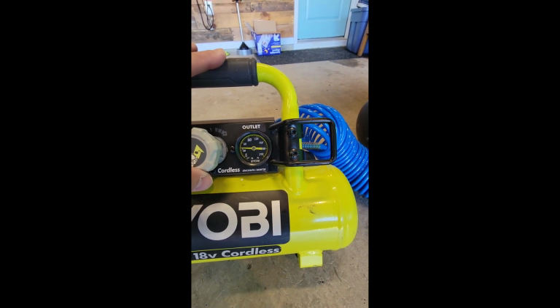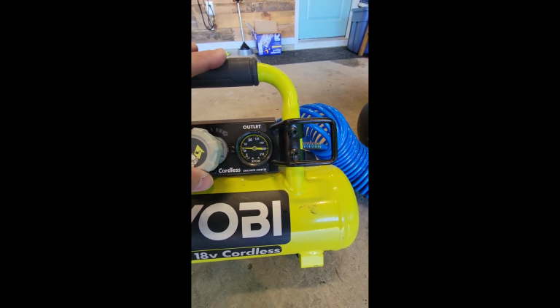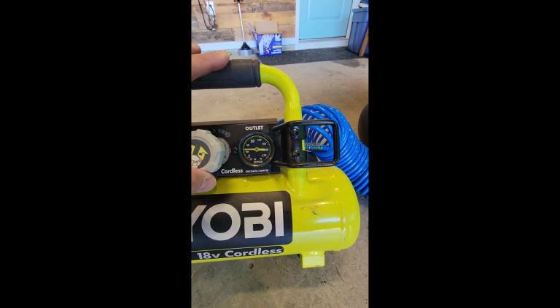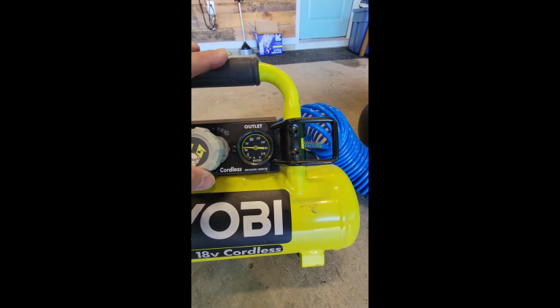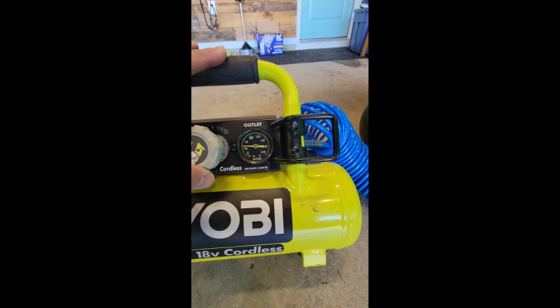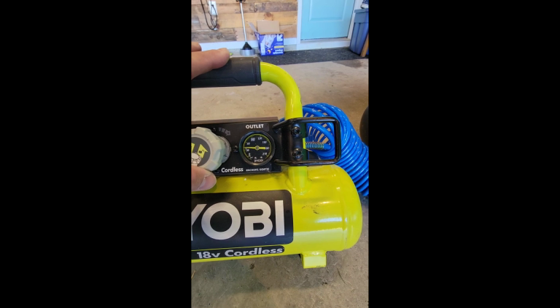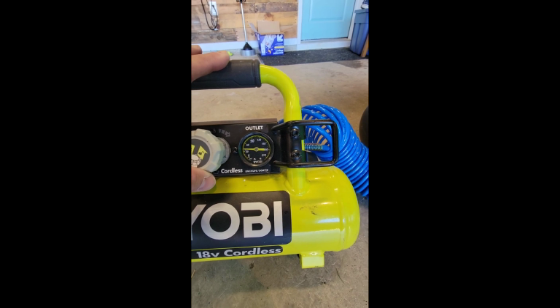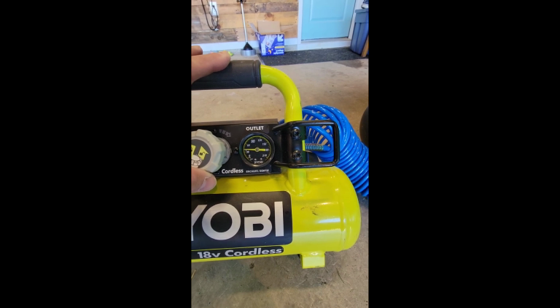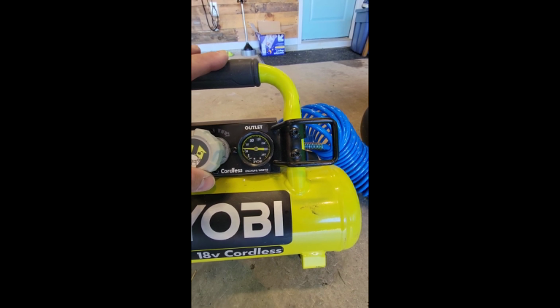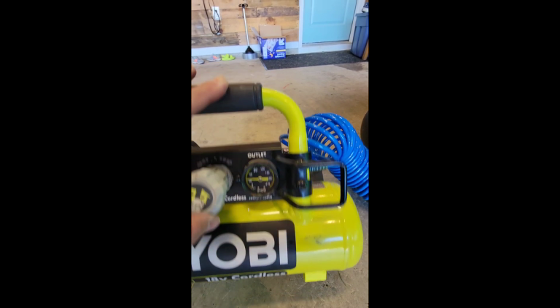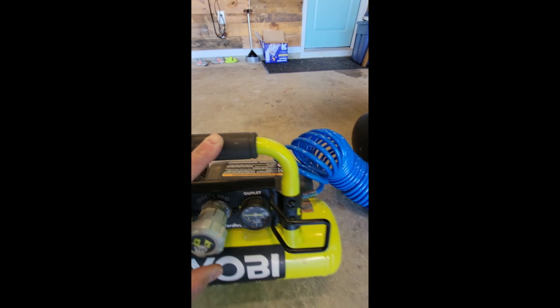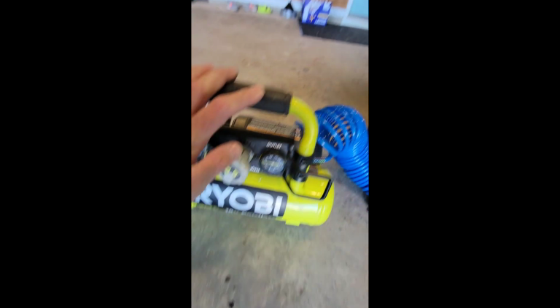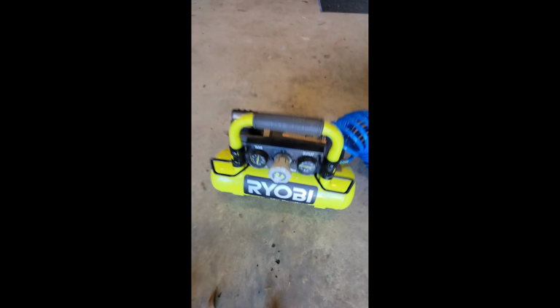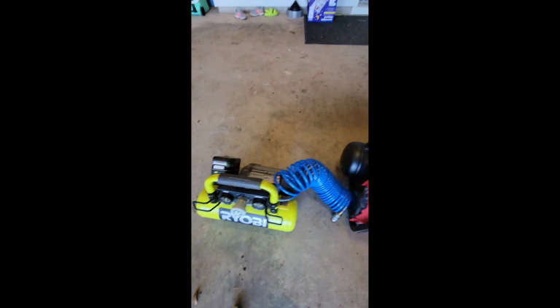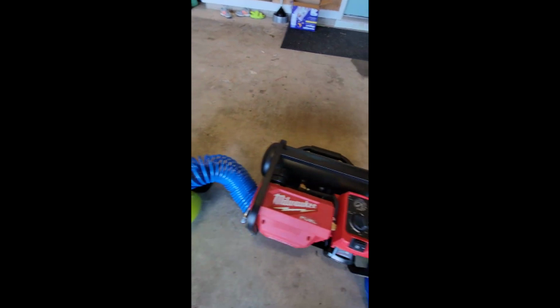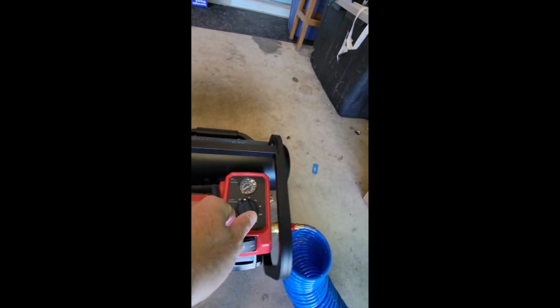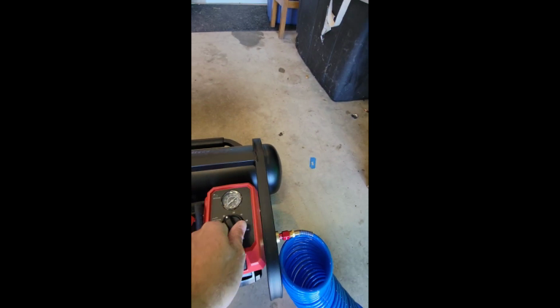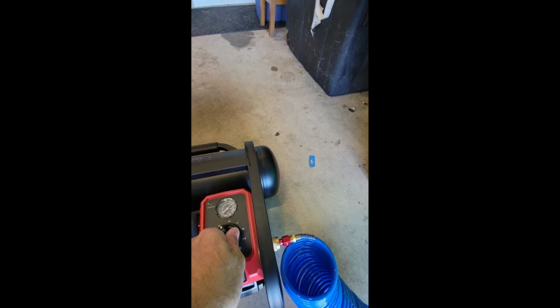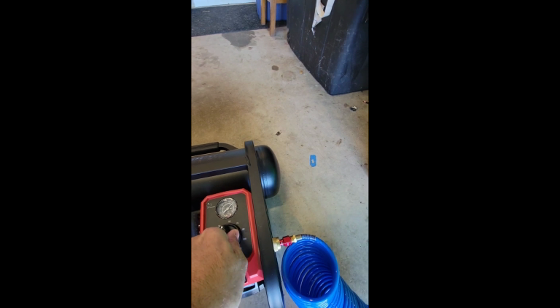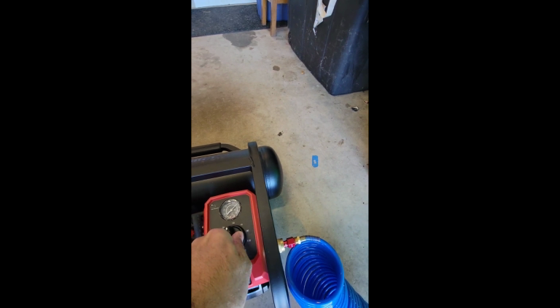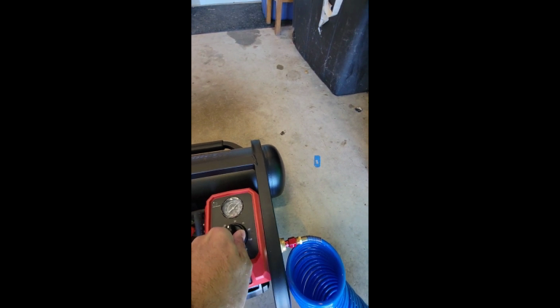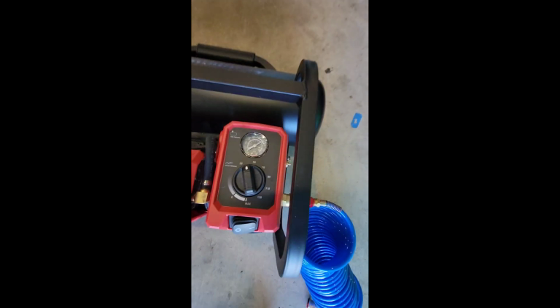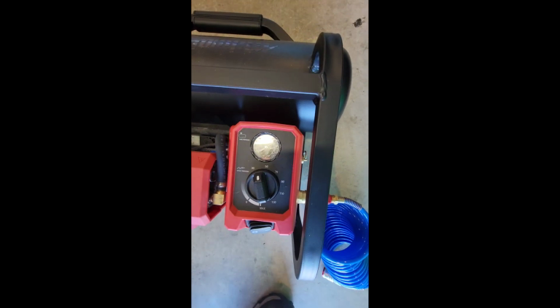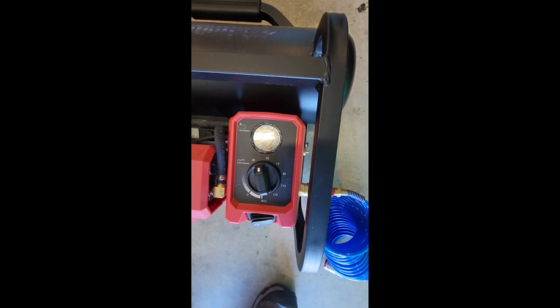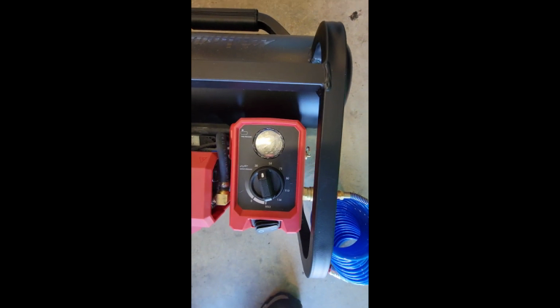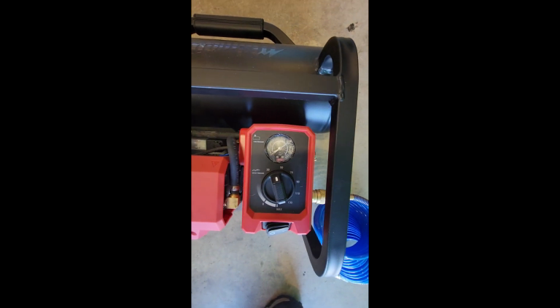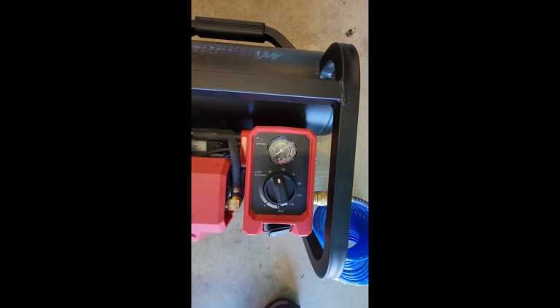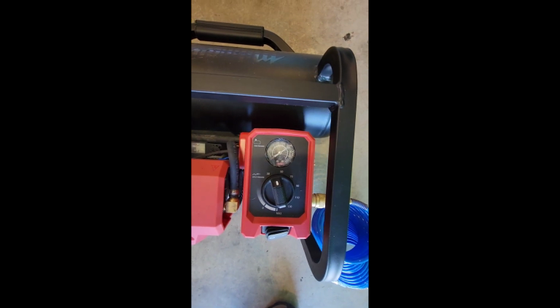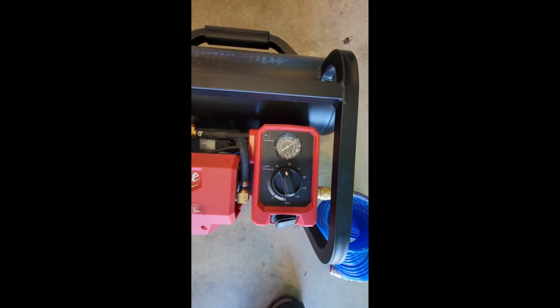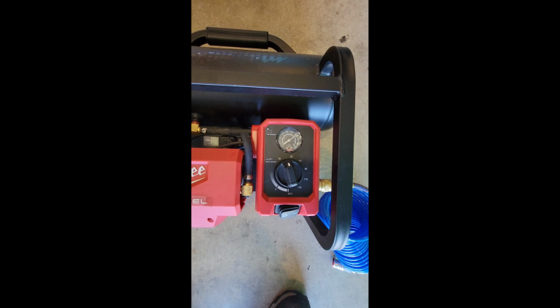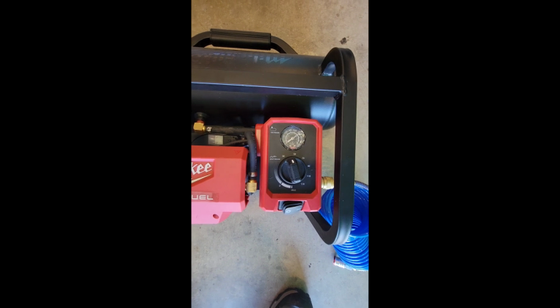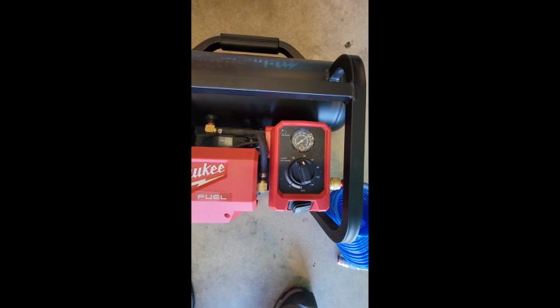Alright, that's at 40, so rather than keep fiddling with it I'll just set it to what I think is about 40. Okay, let's try it.